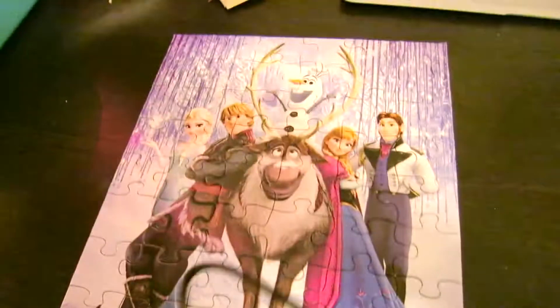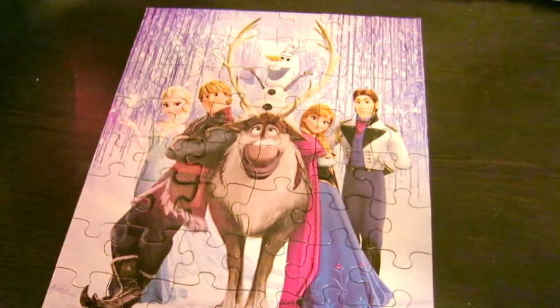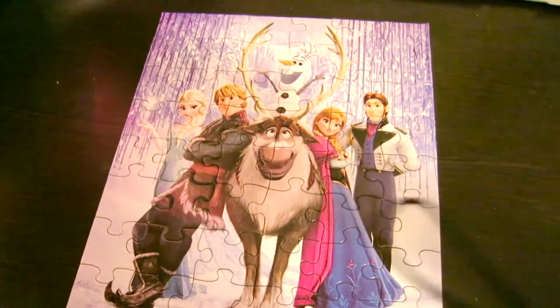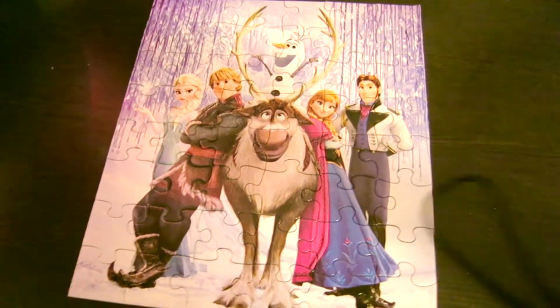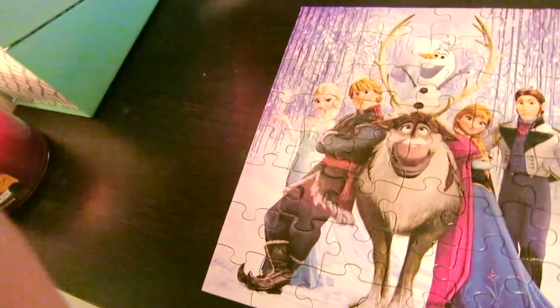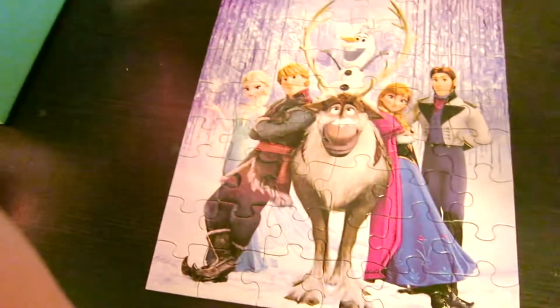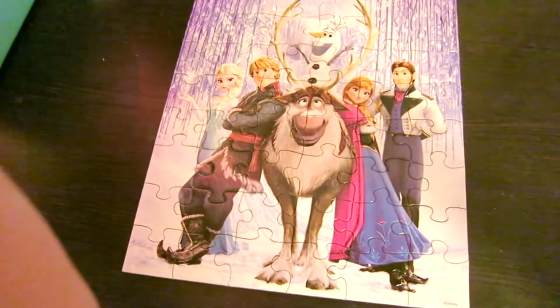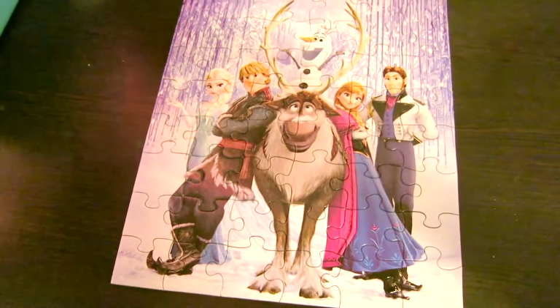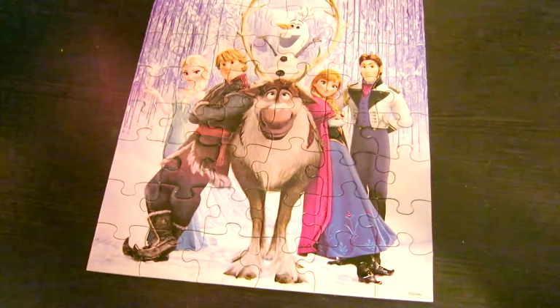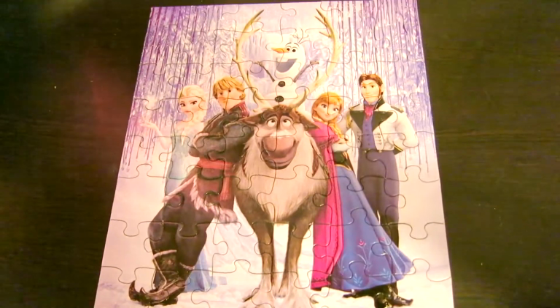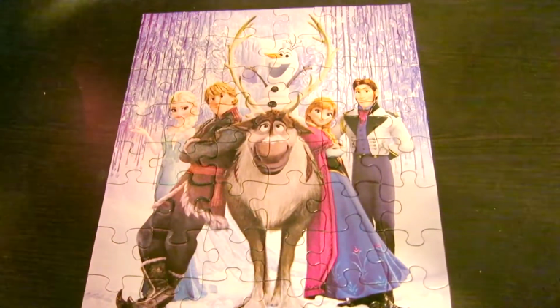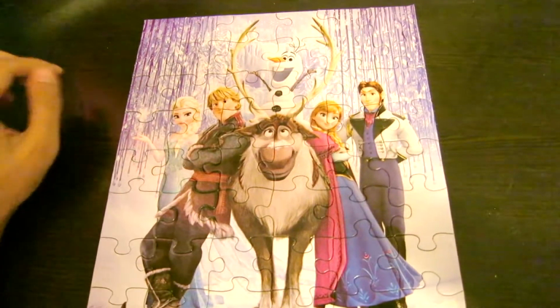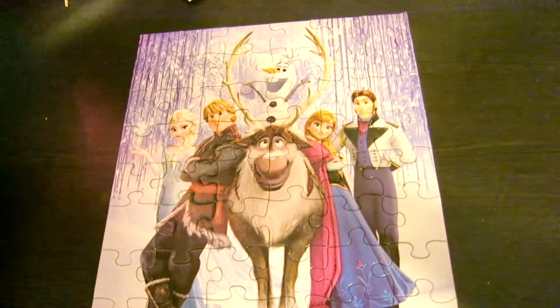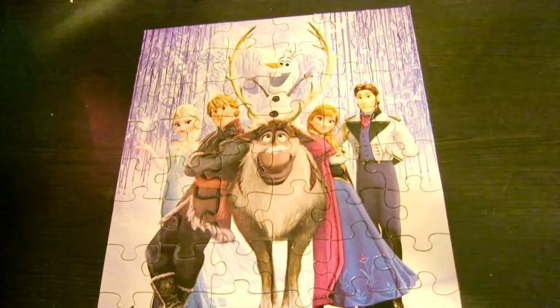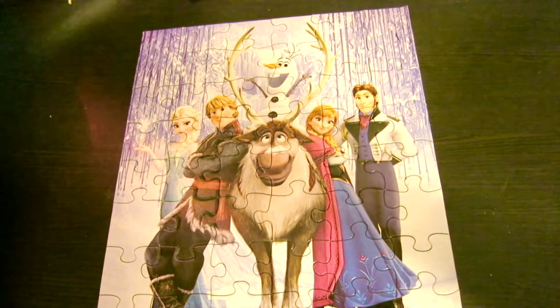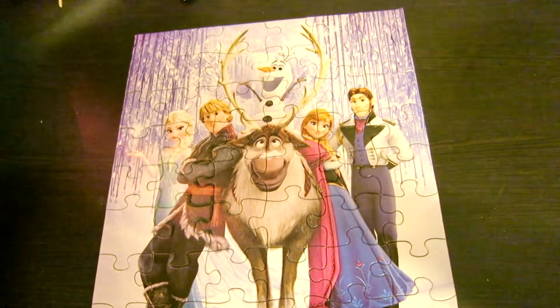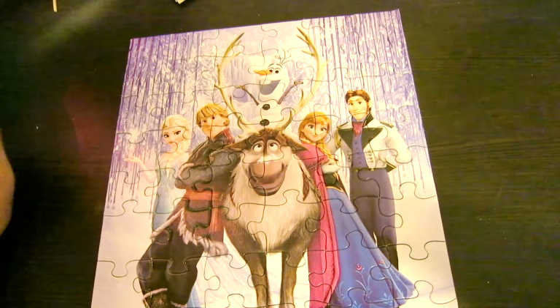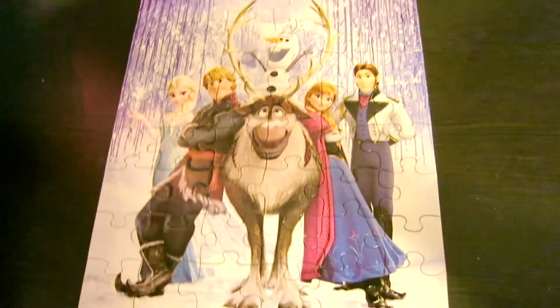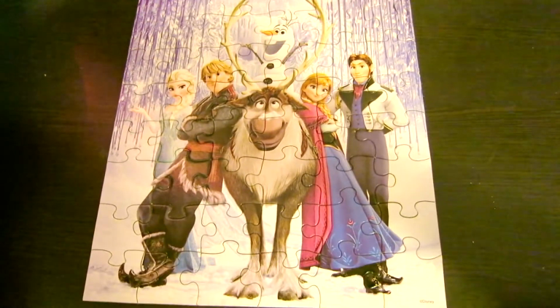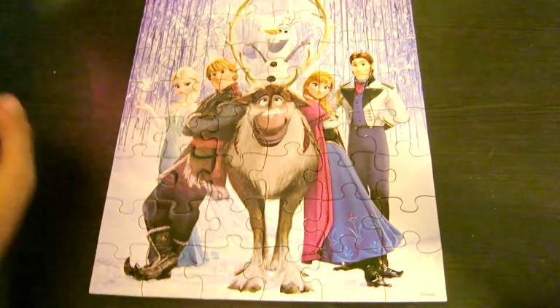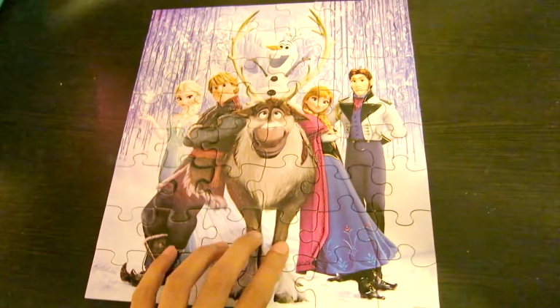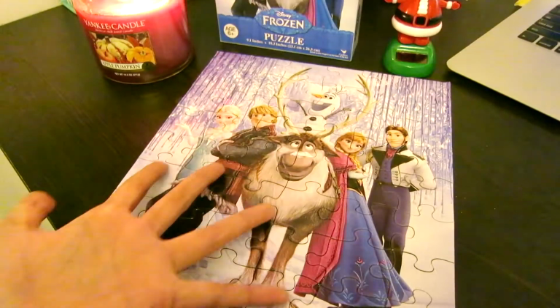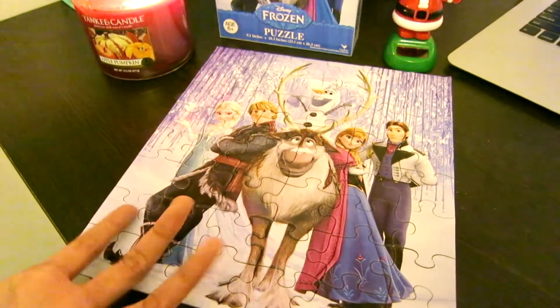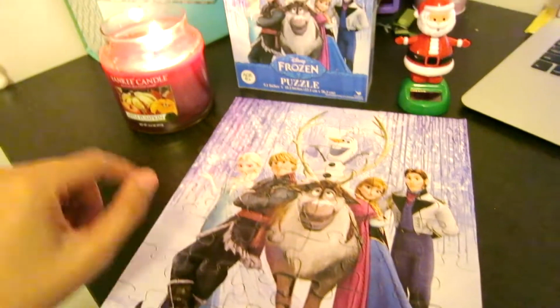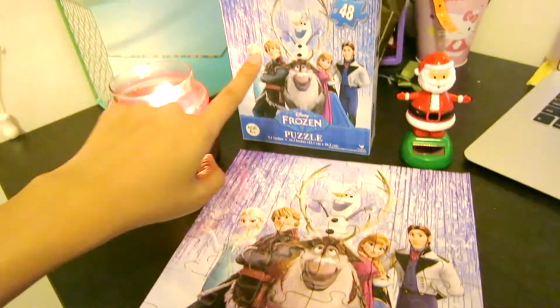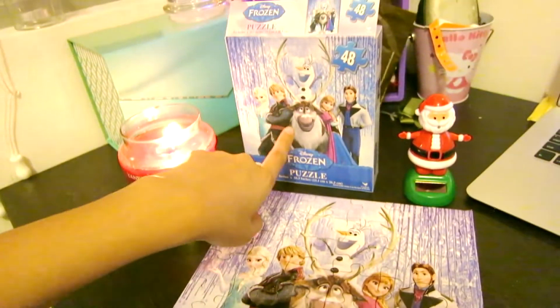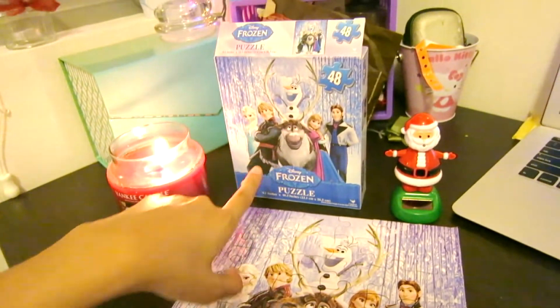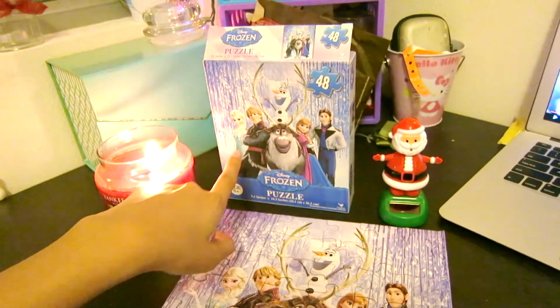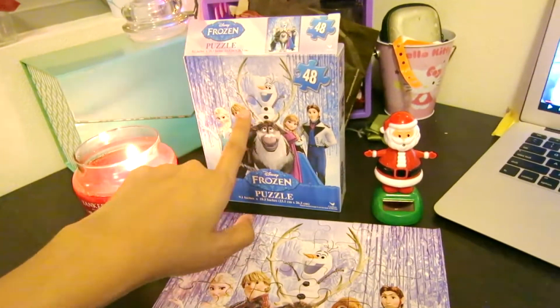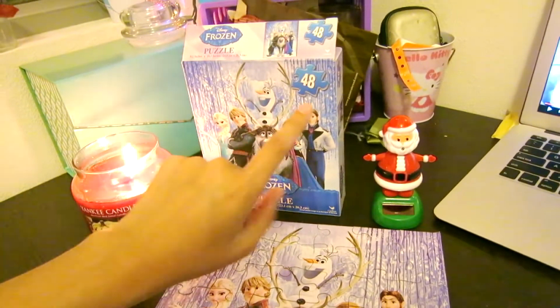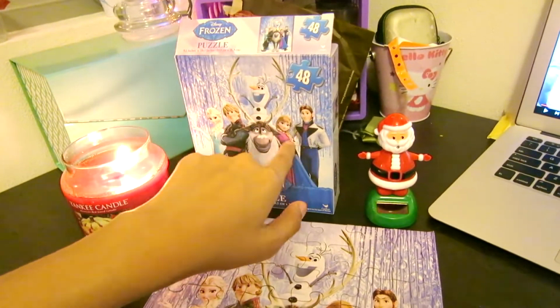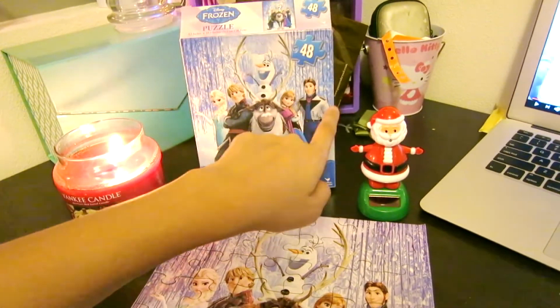Yay! Oh, that was my stomach — I just ate. It took me 8 minutes and 50 seconds, about. And I'm a pro! It looks like the picture, and I did not look at it.